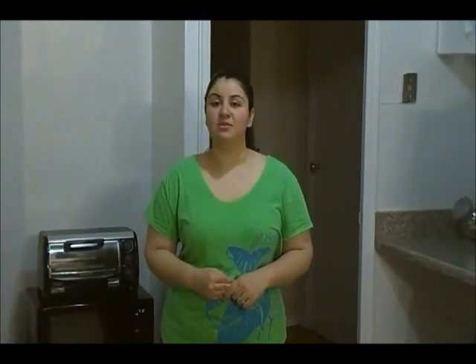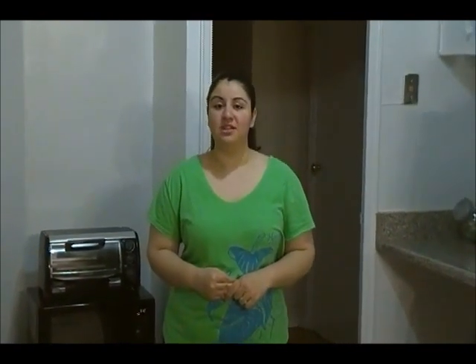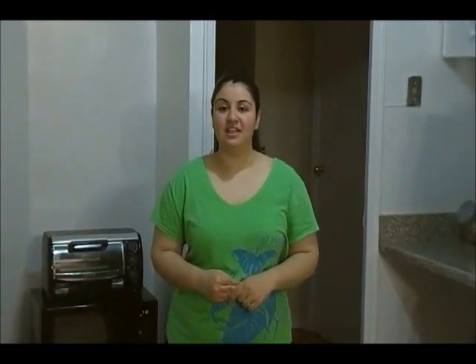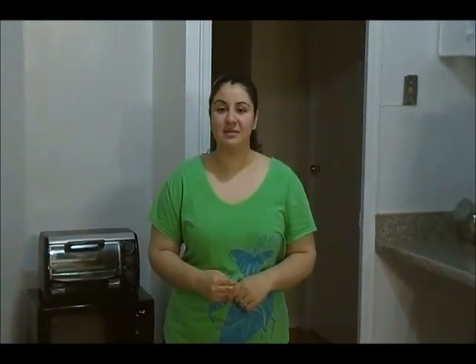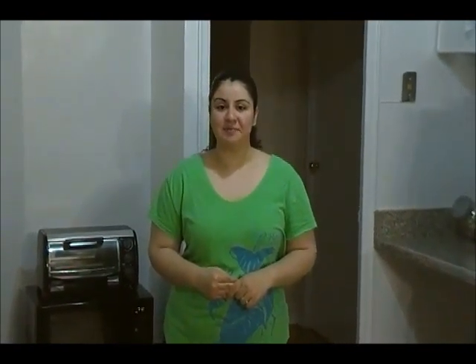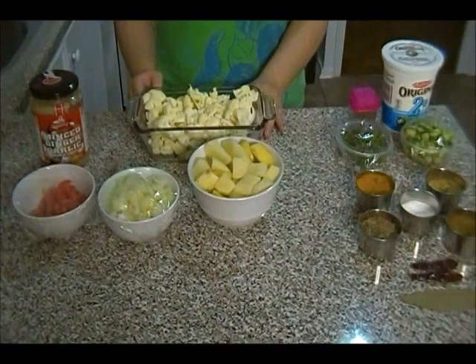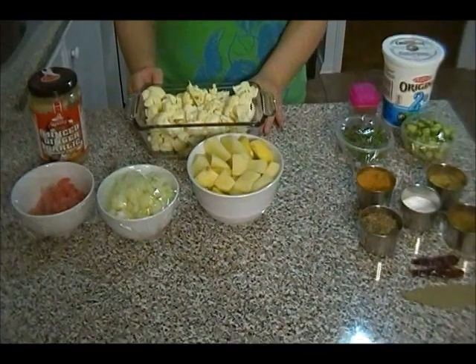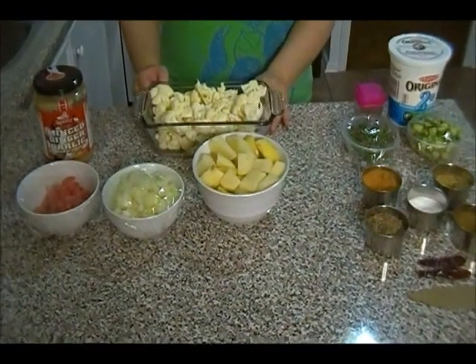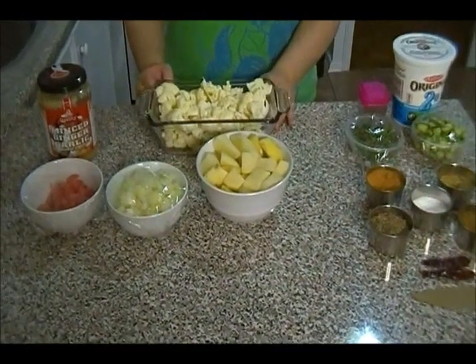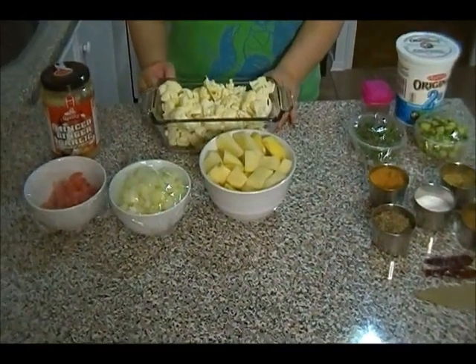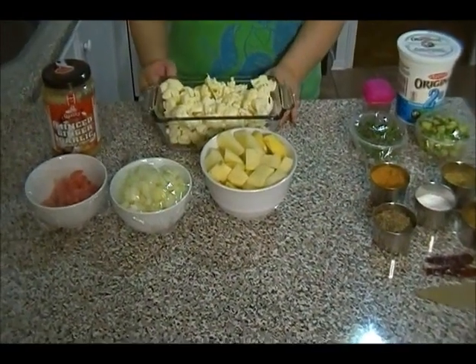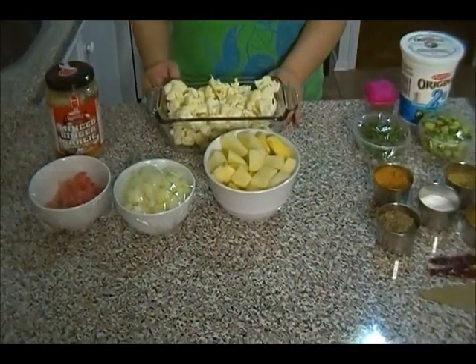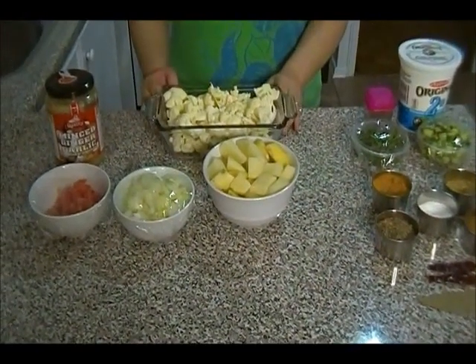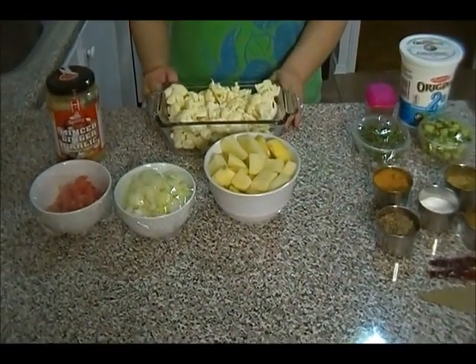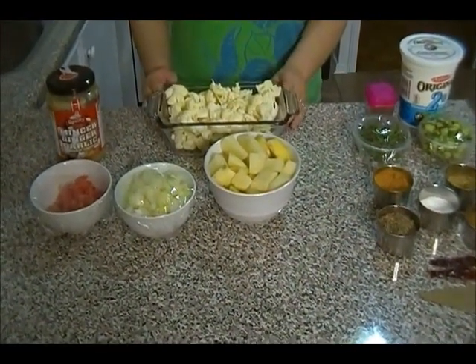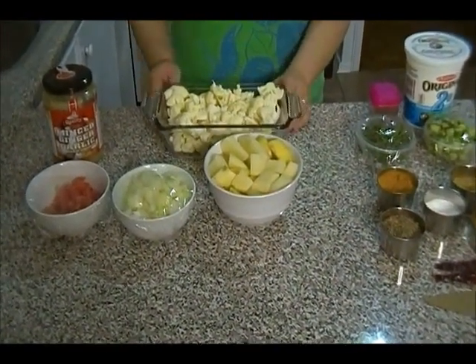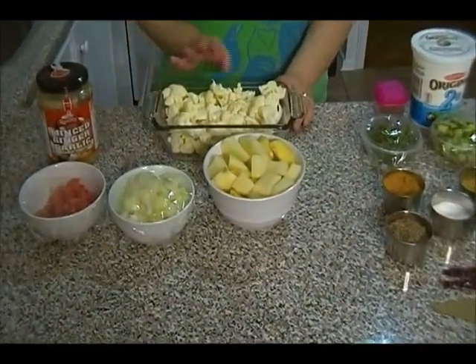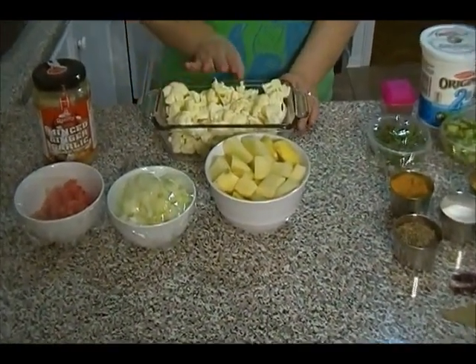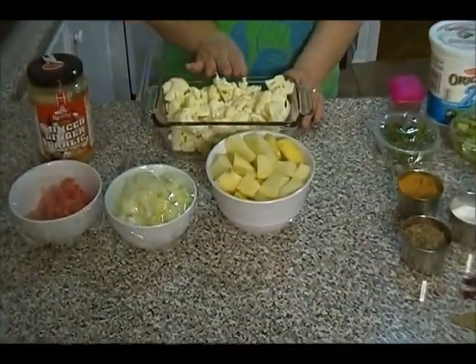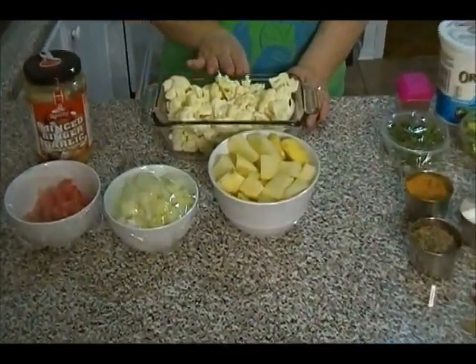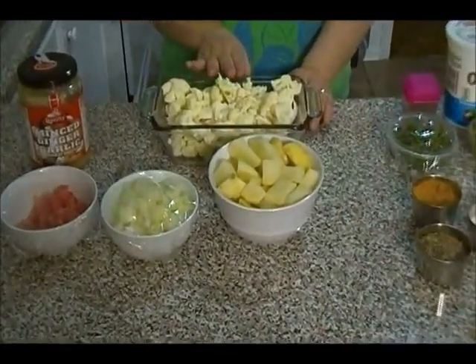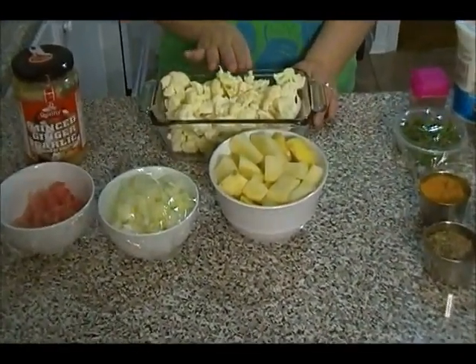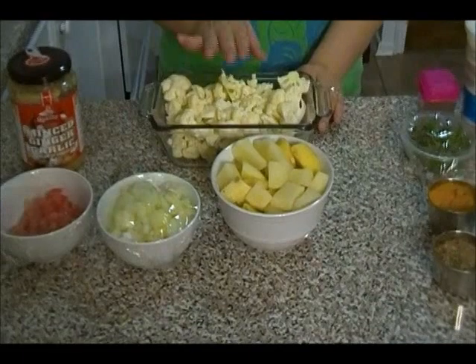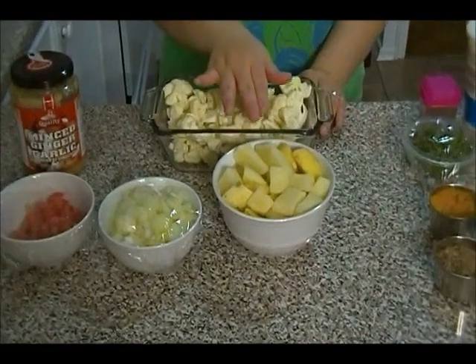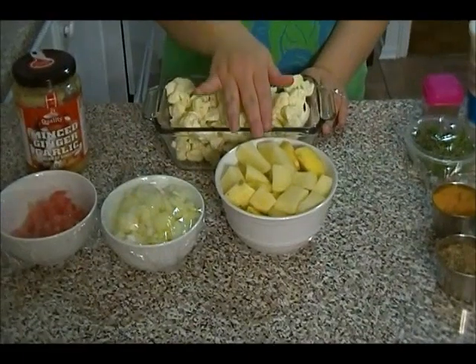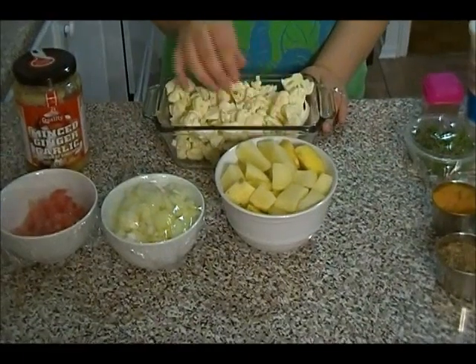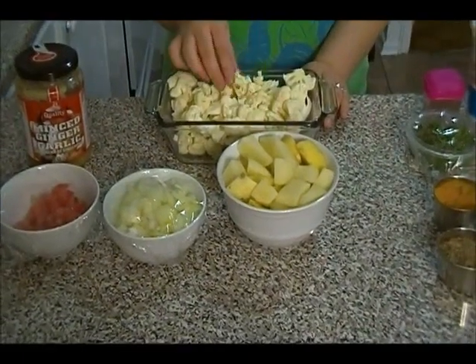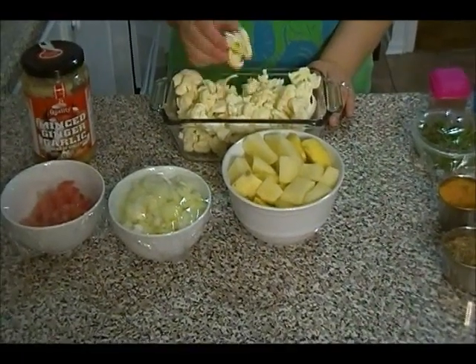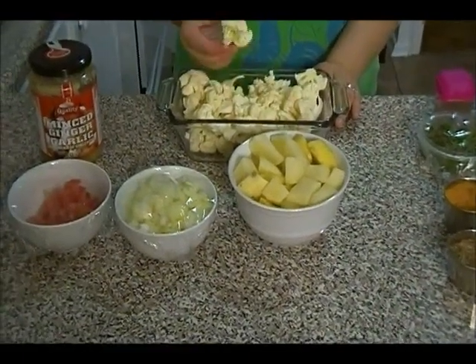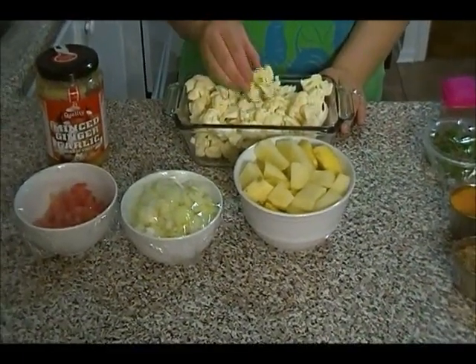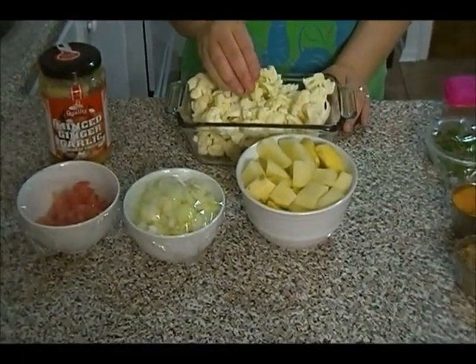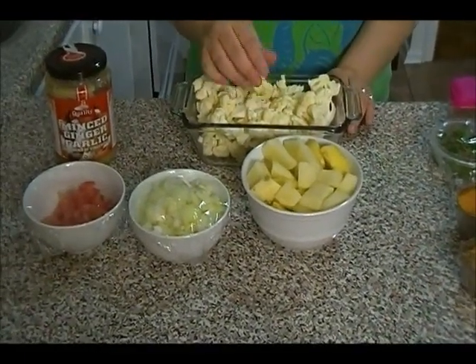Let's go to the ingredients. For the cauliflower and potato, you need cauliflower itself and some potato. I have chopped them into these sizes.